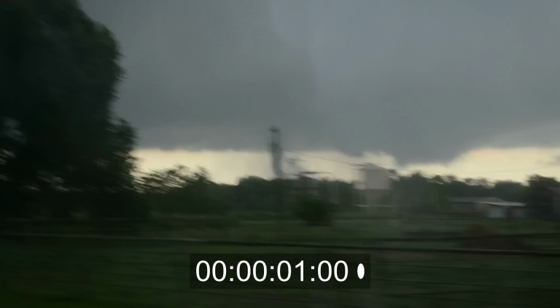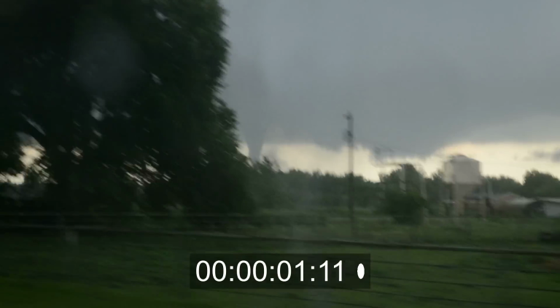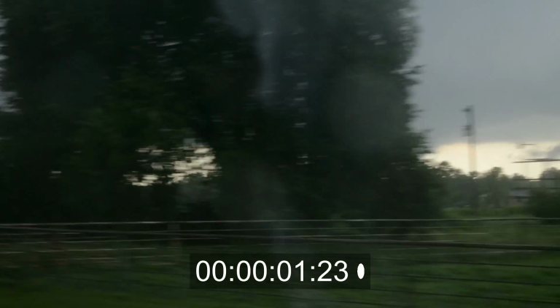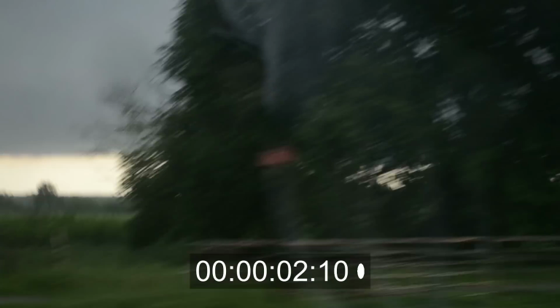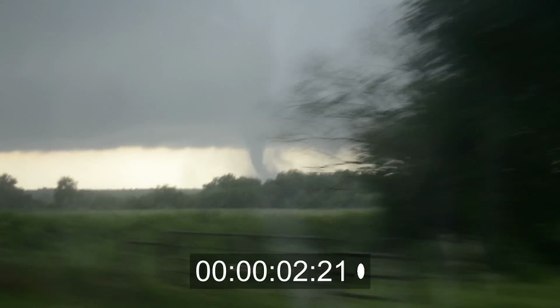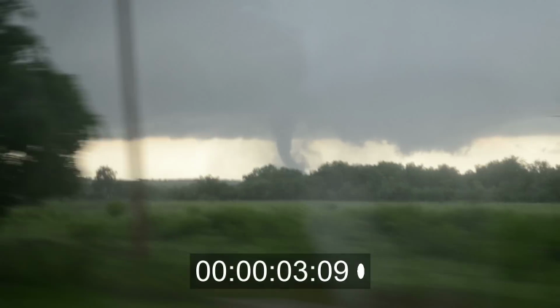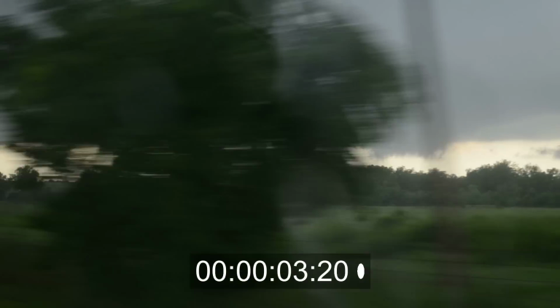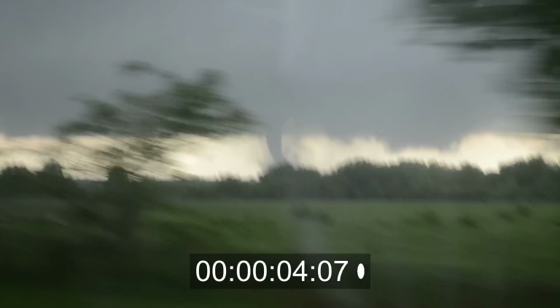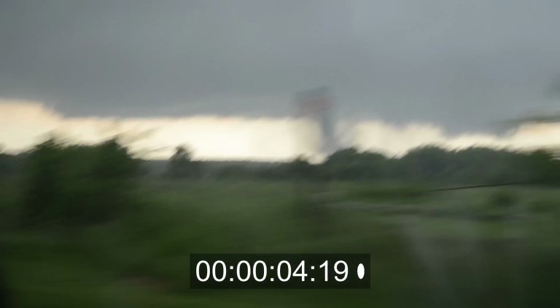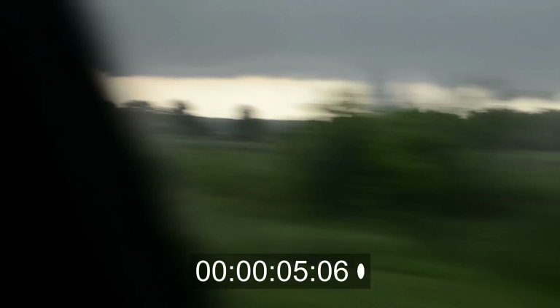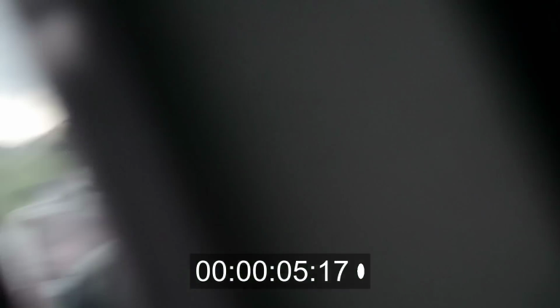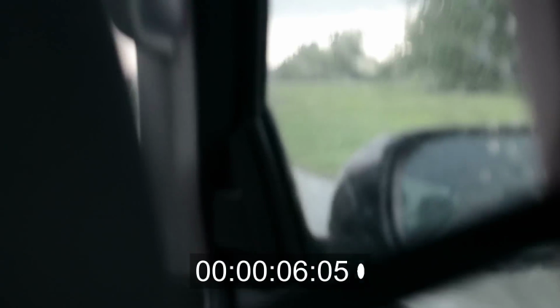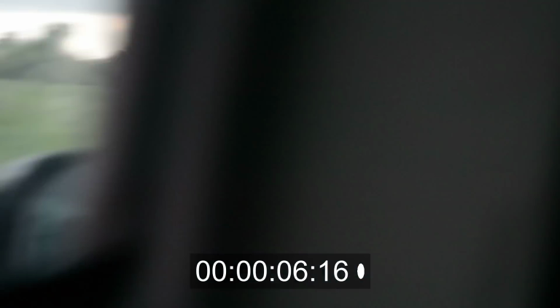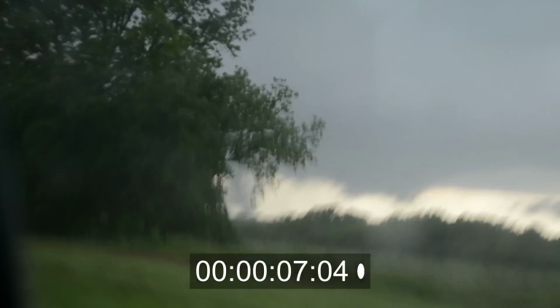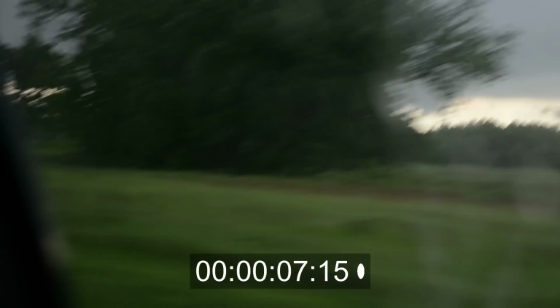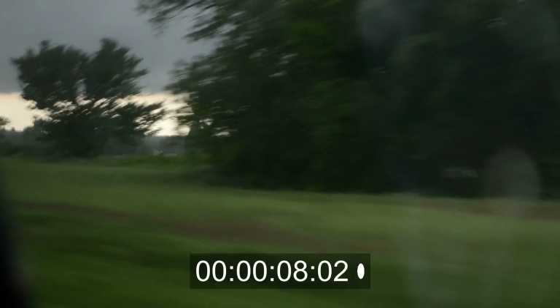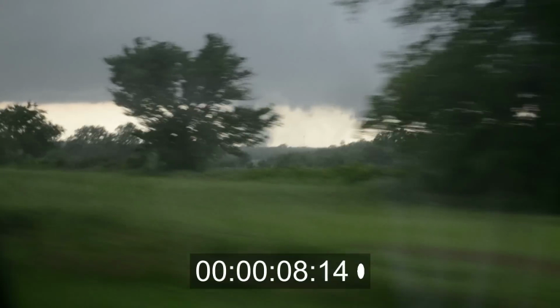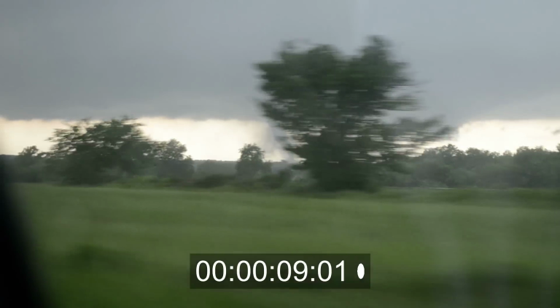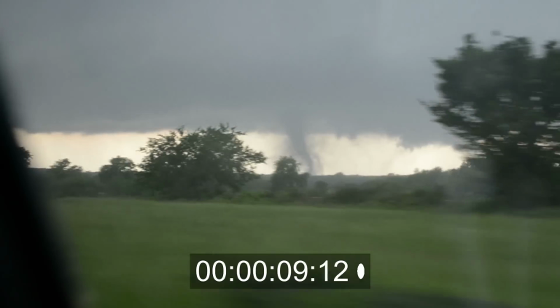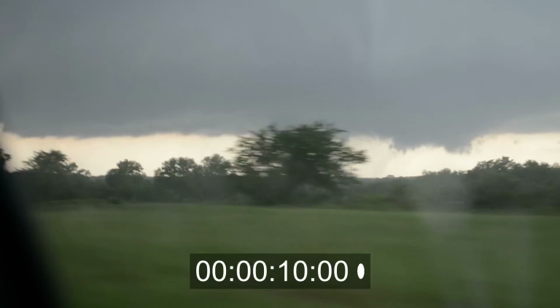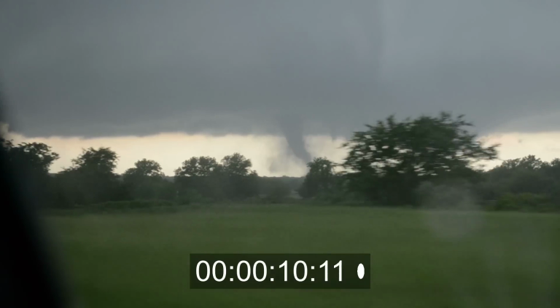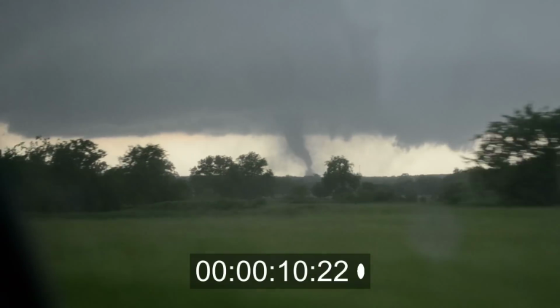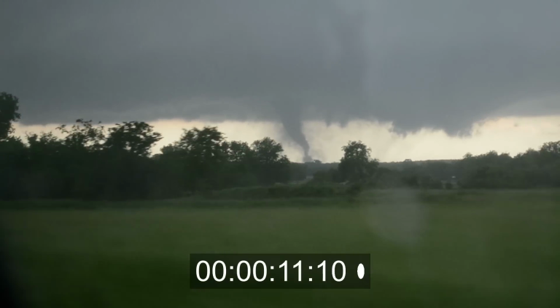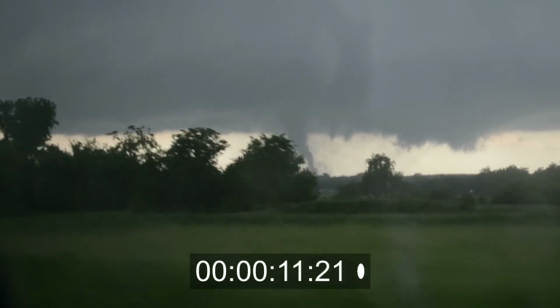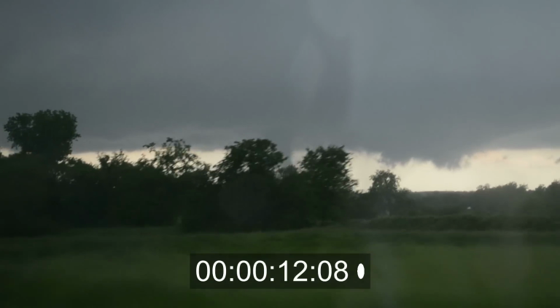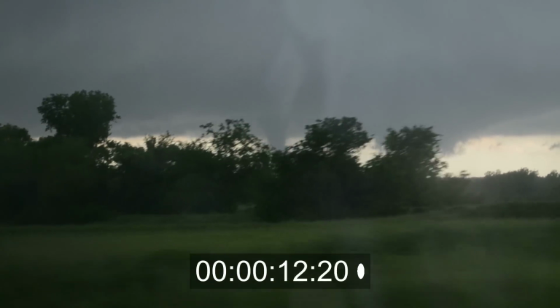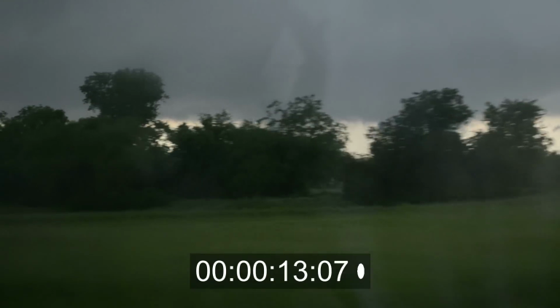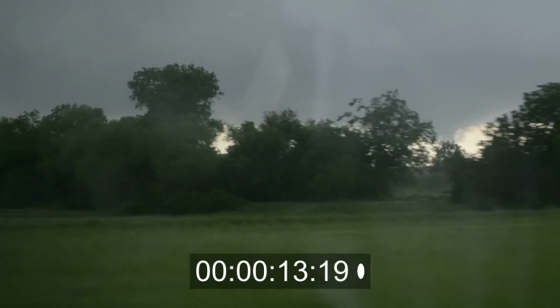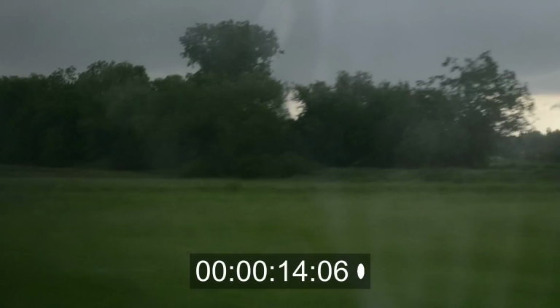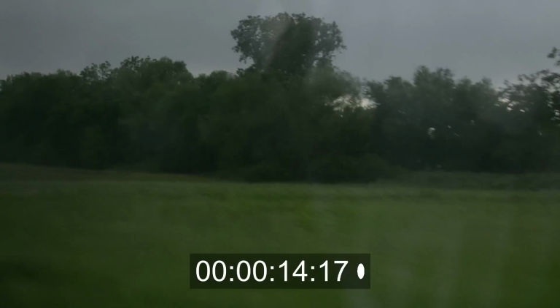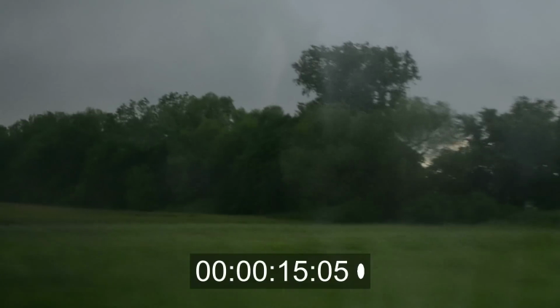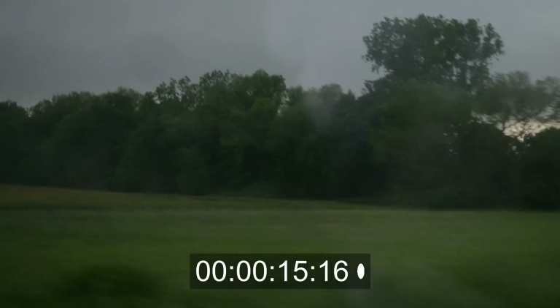Holy shit, that's going to be close to us. Are we alright? Yeah, don't slow down, Andrew. Just keep going. You got it? Yeah, I'm on it.